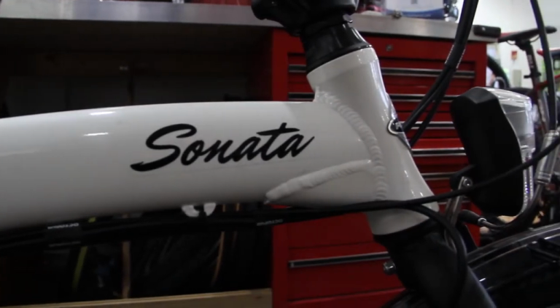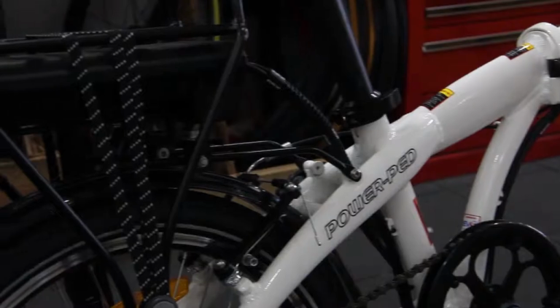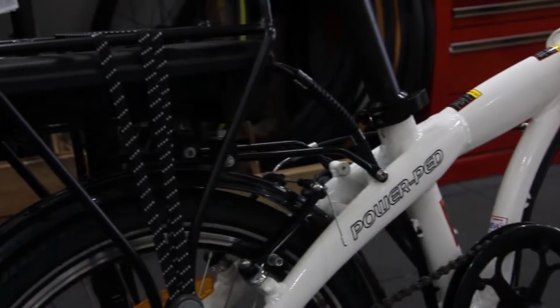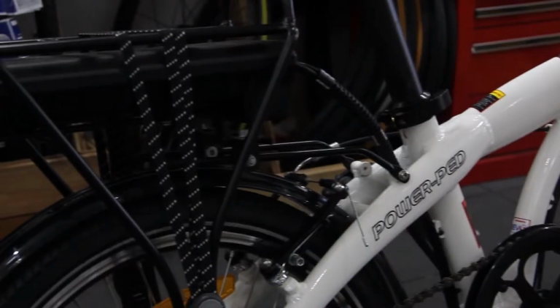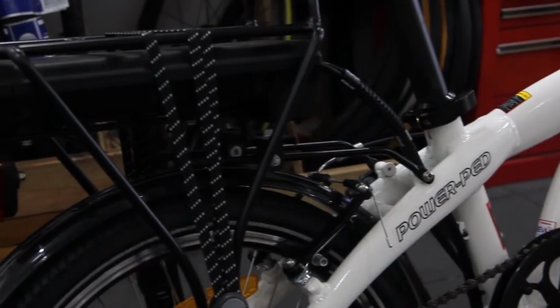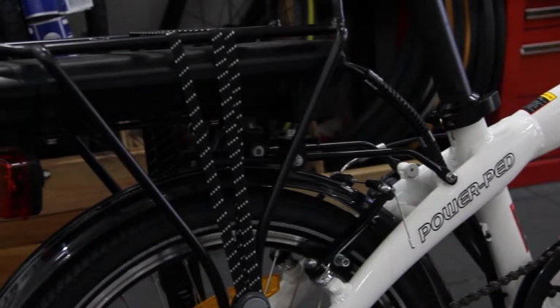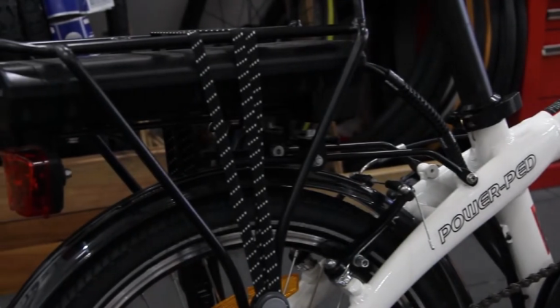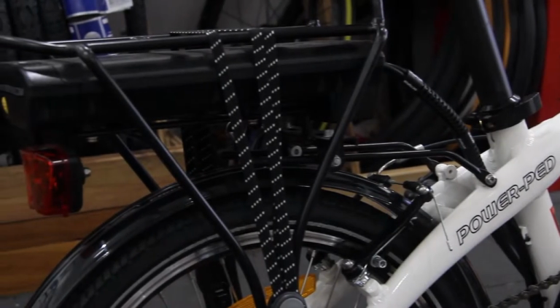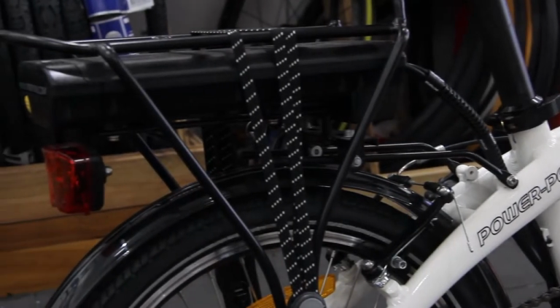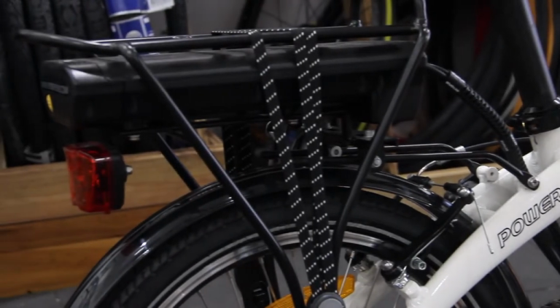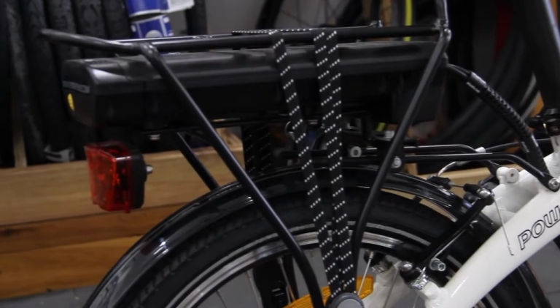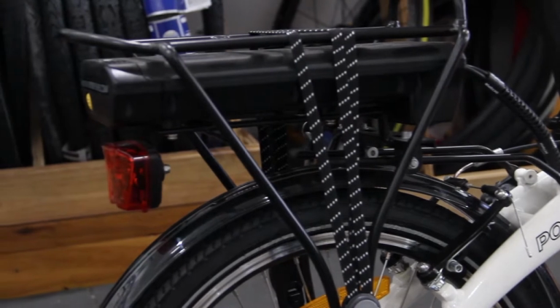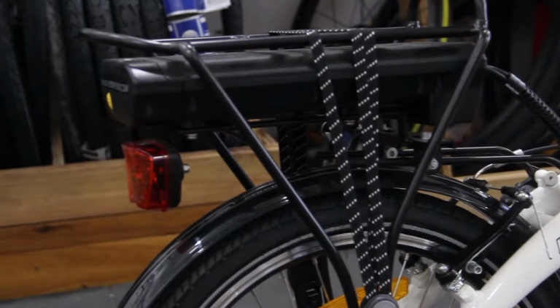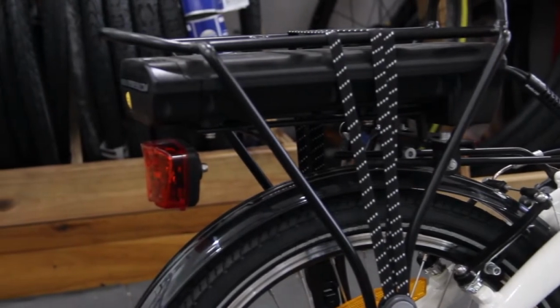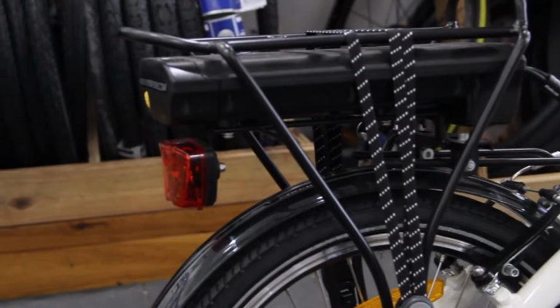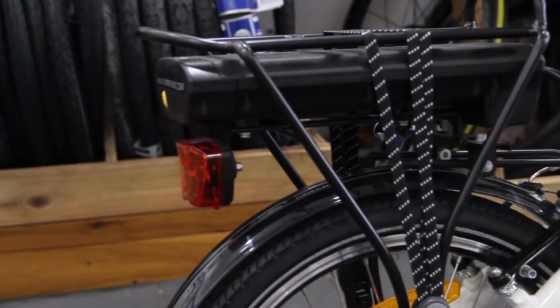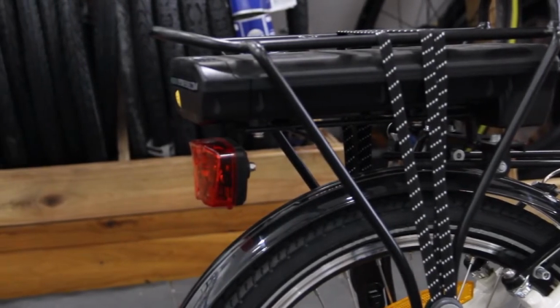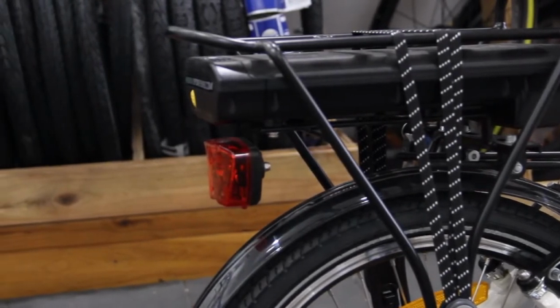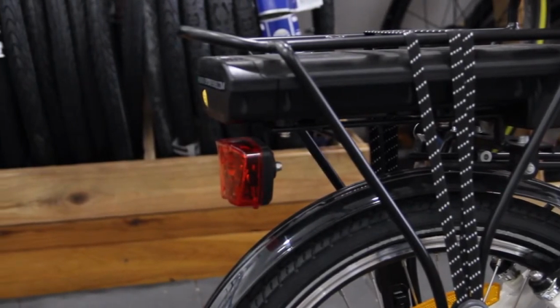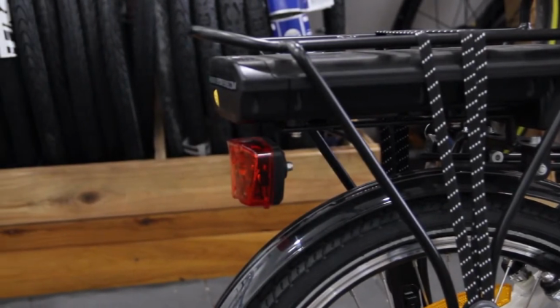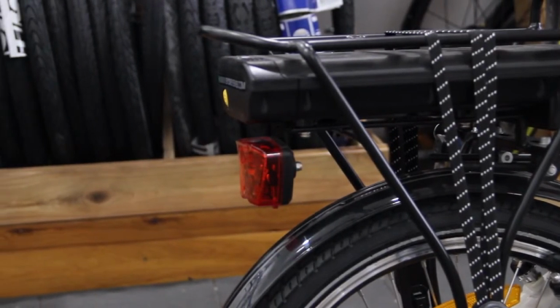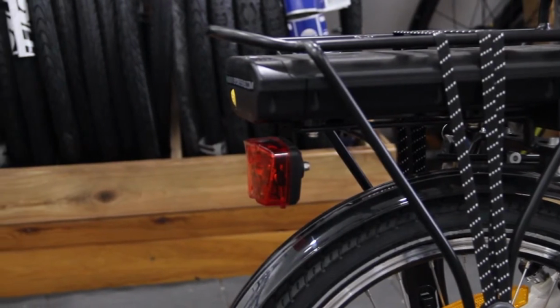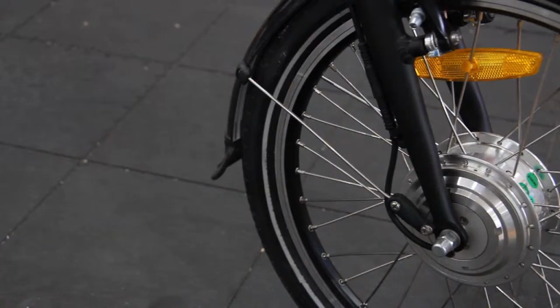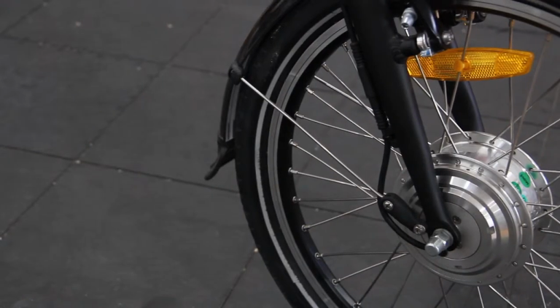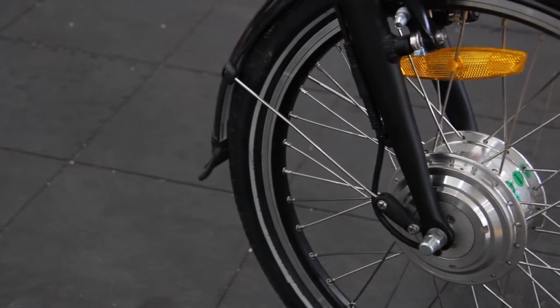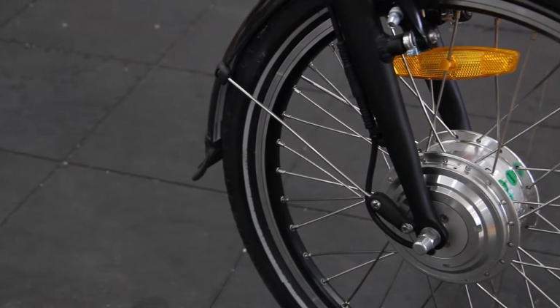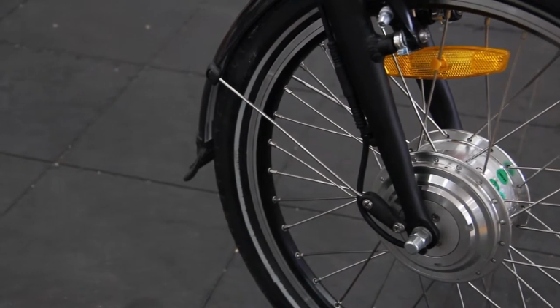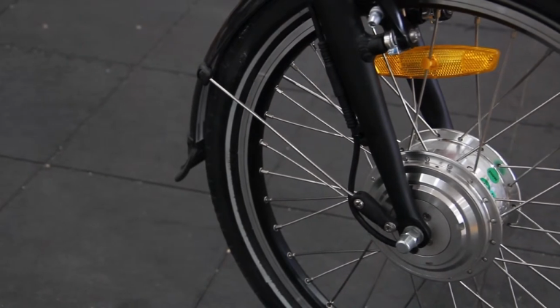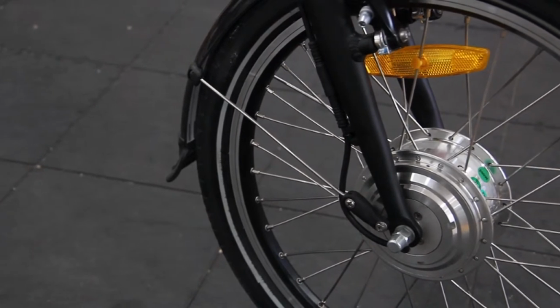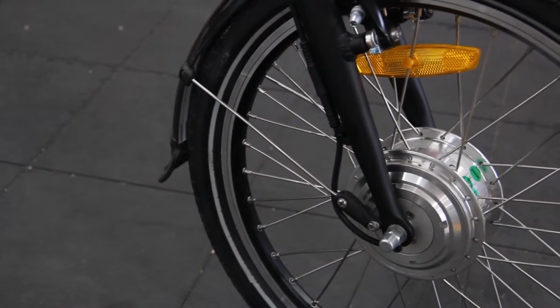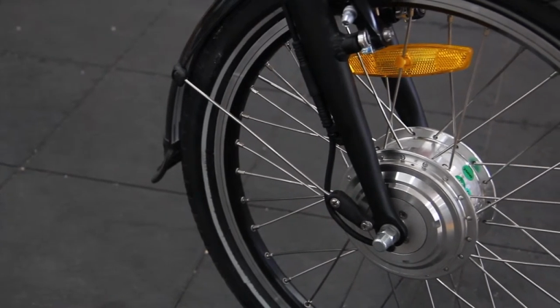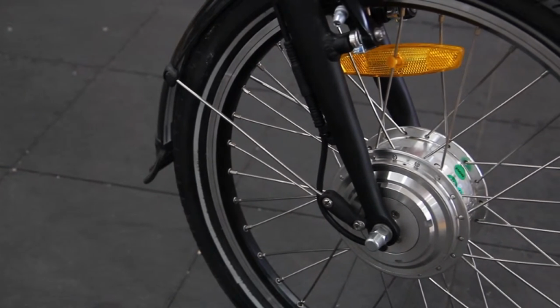The Powerped Sonata has a 36 volt 9 amp power rack battery. This powers the 250 watt front wheel motor.